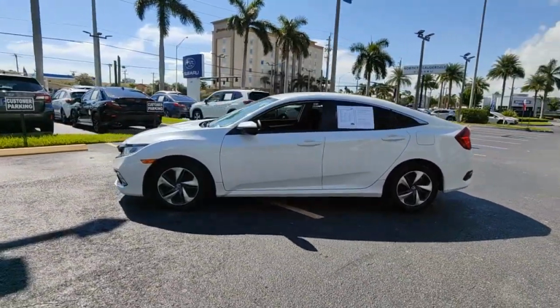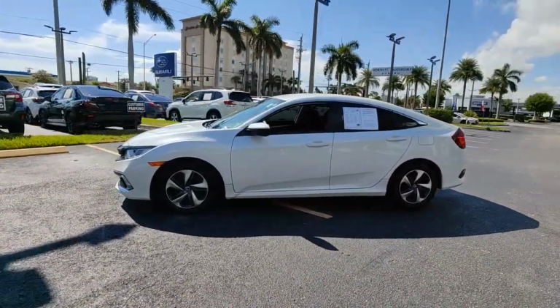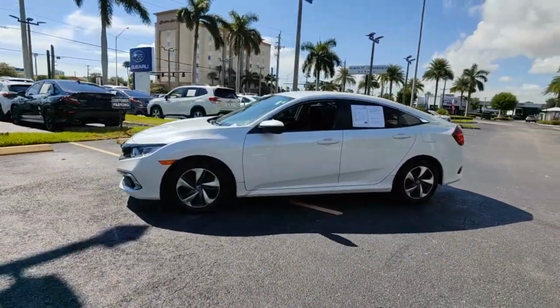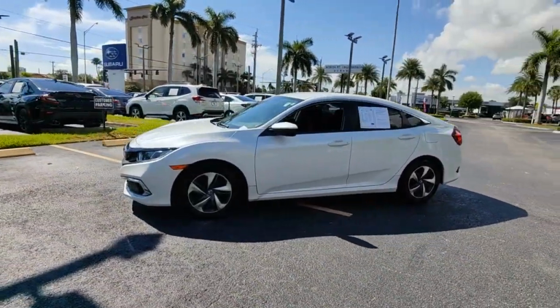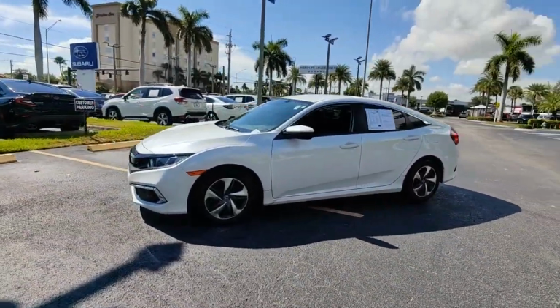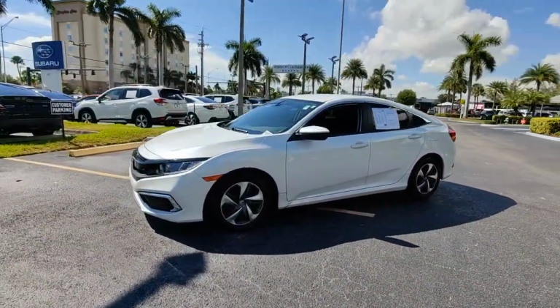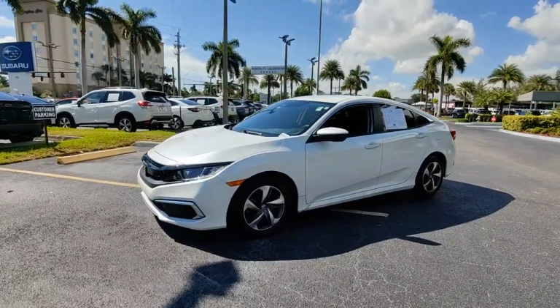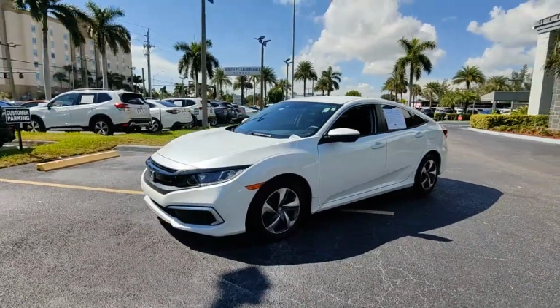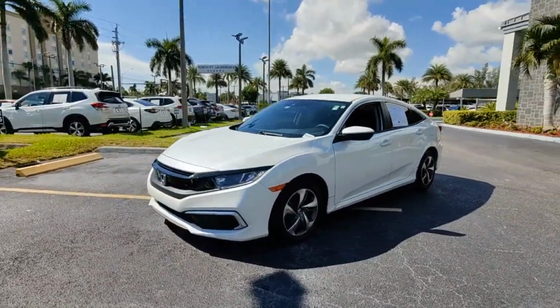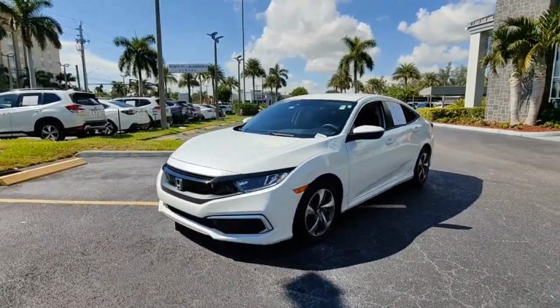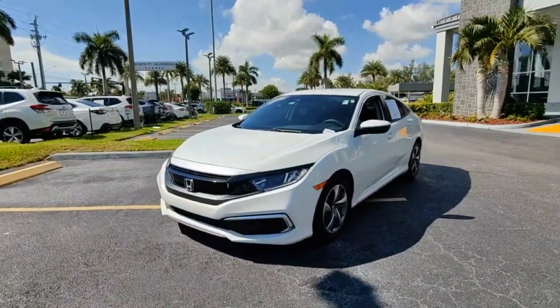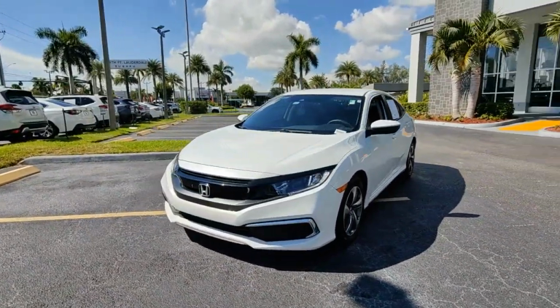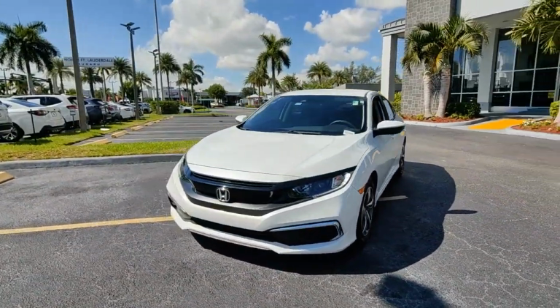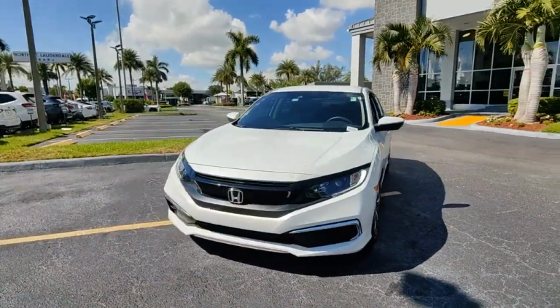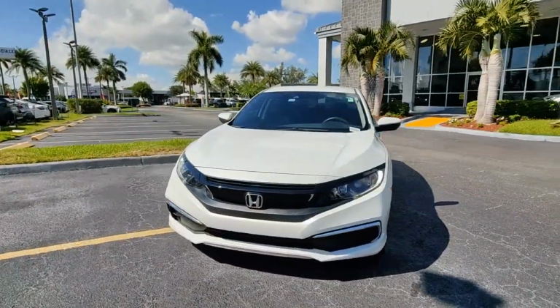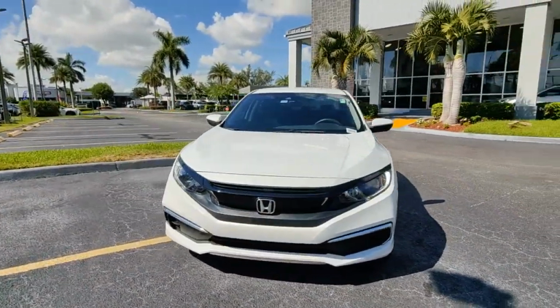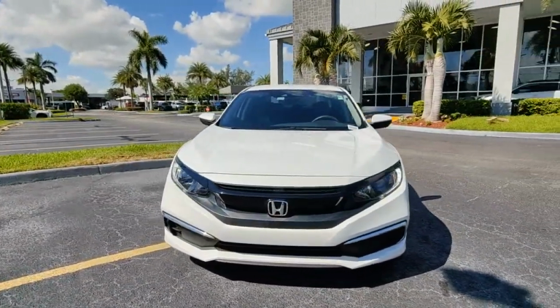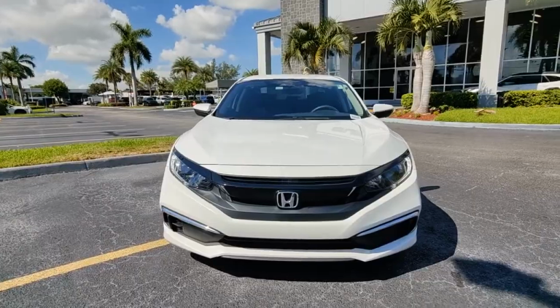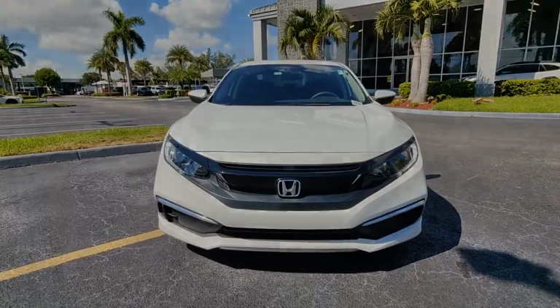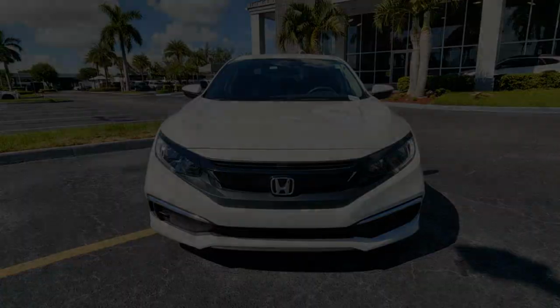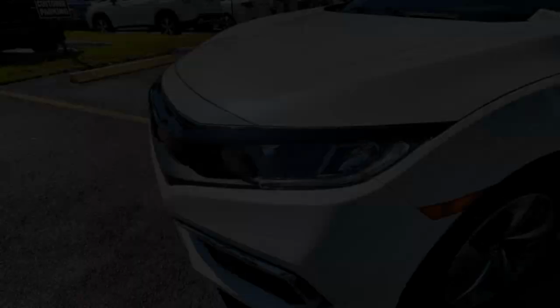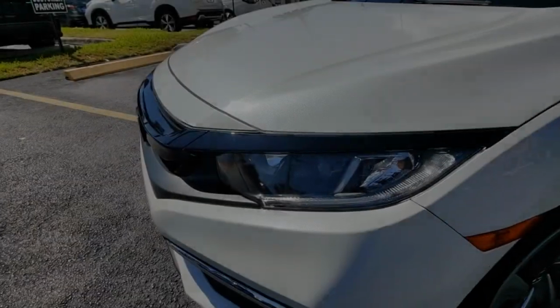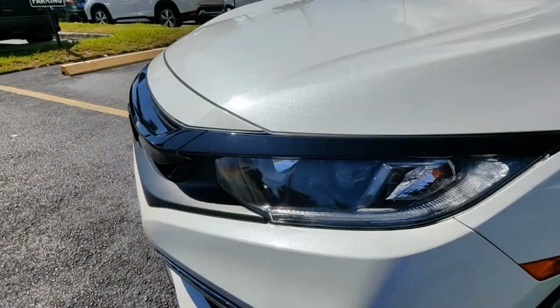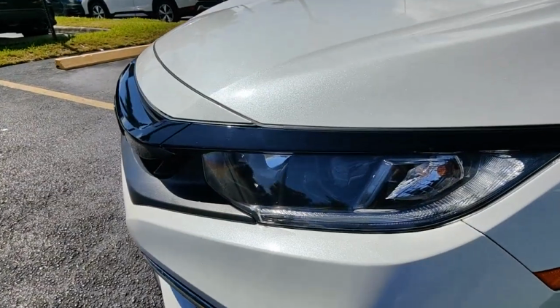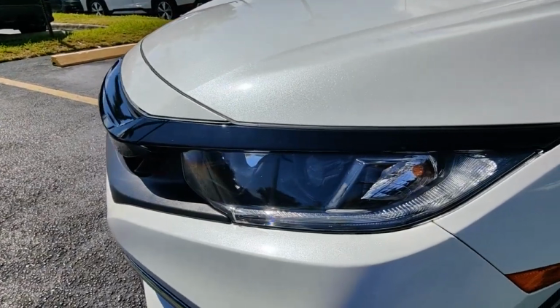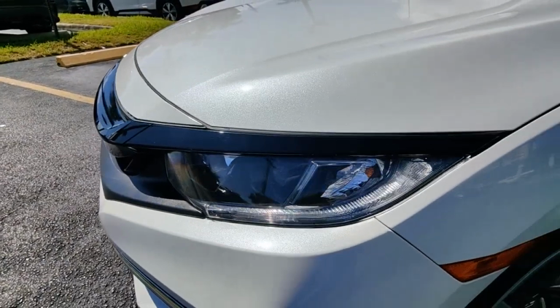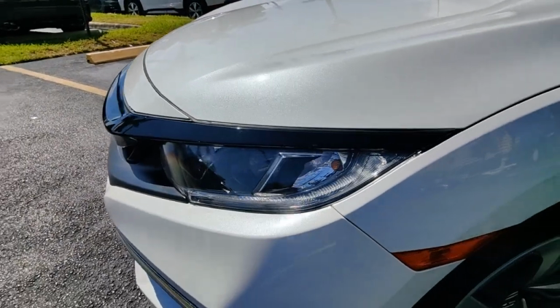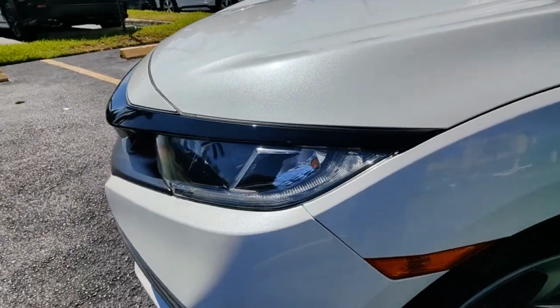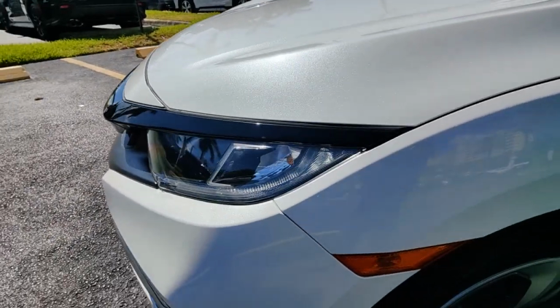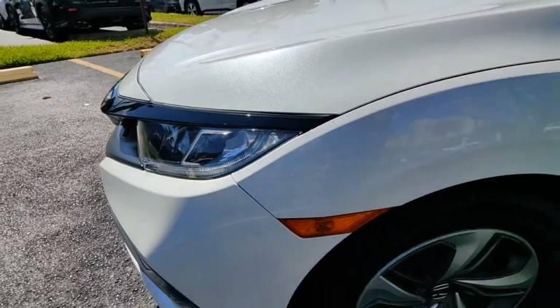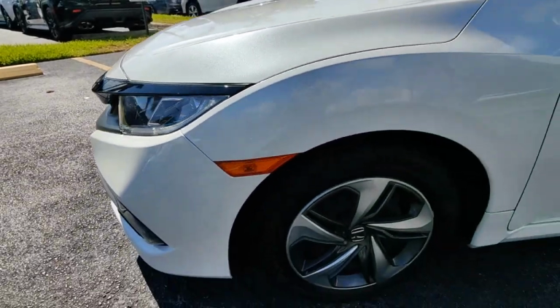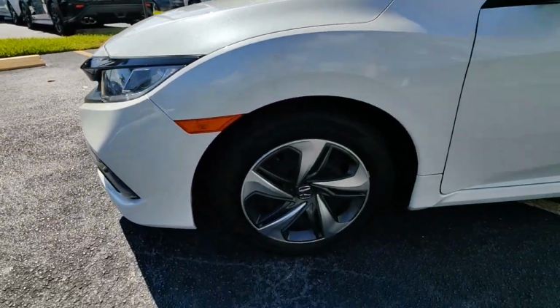Keyless entry, lane keeping assist, adaptive cruise control, backup camera, electronic stability control, Bluetooth connection, traction control, tire pressure monitoring system, trip computer, power windows.